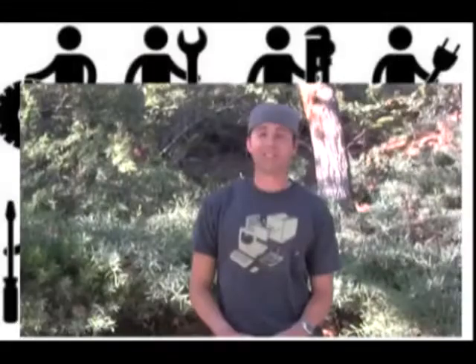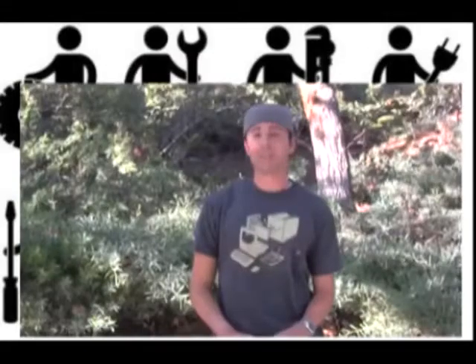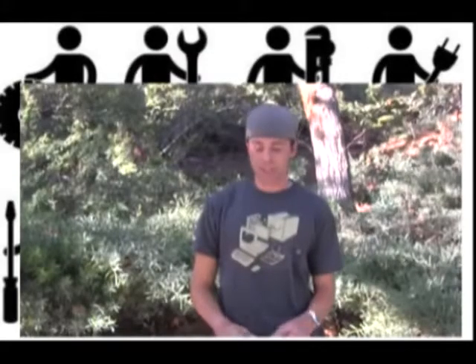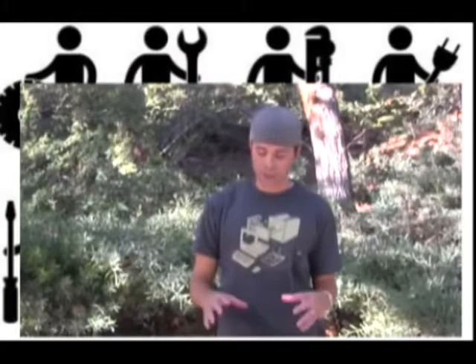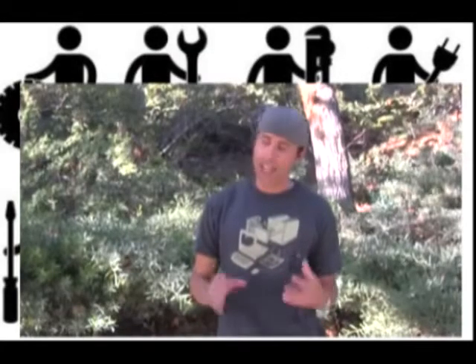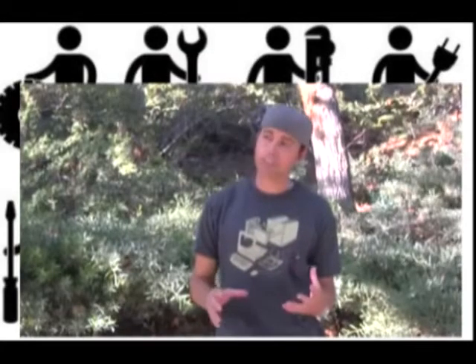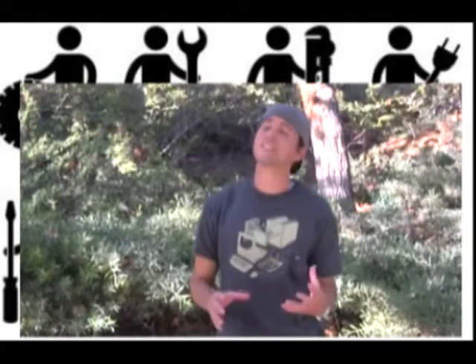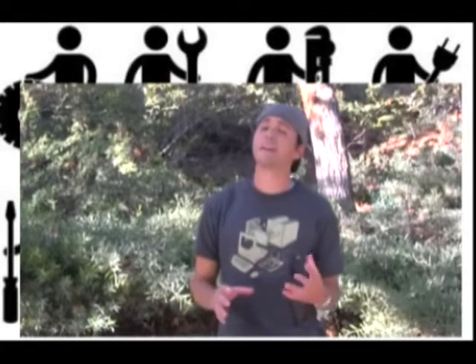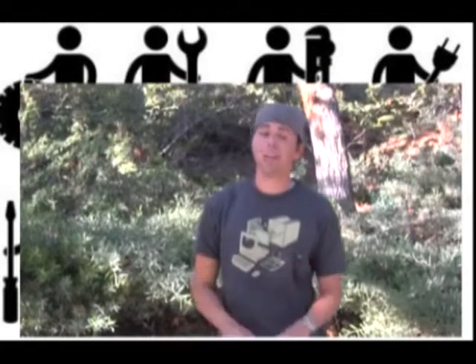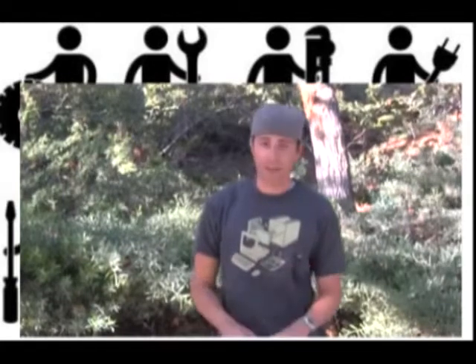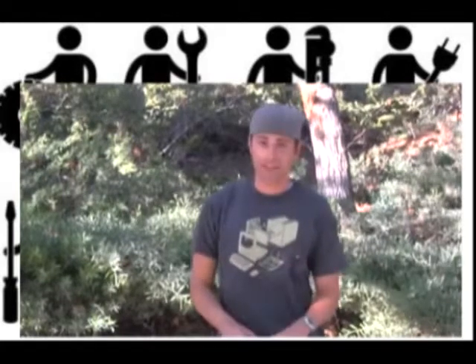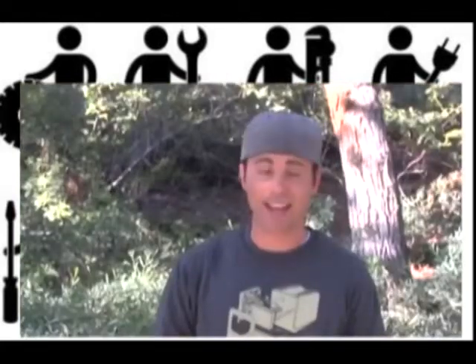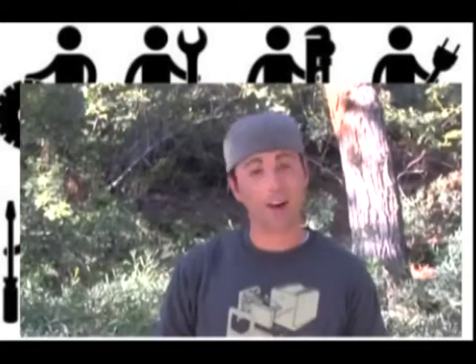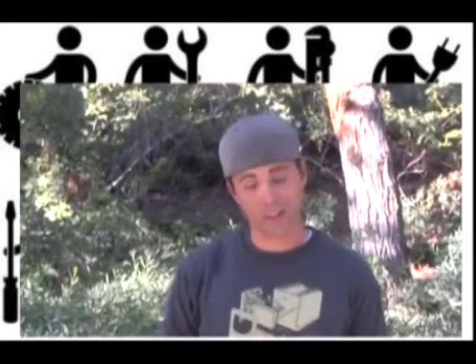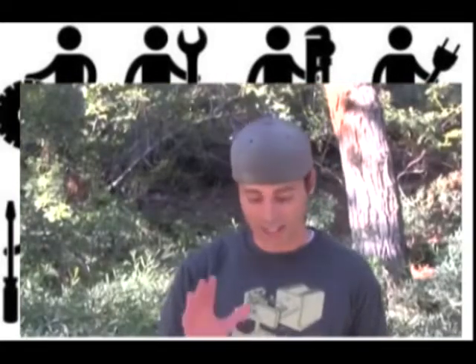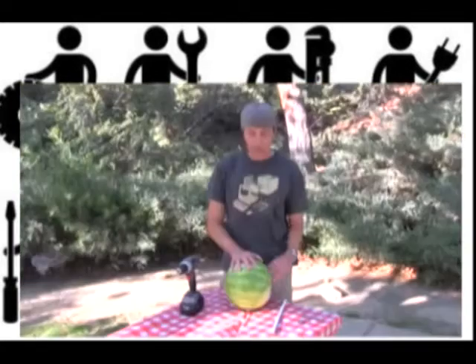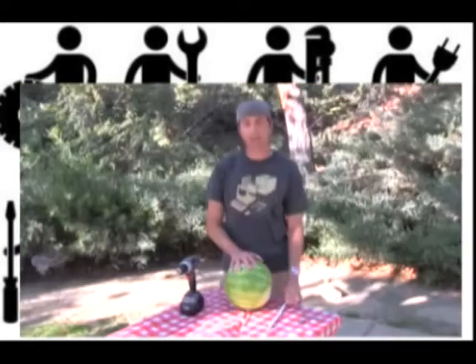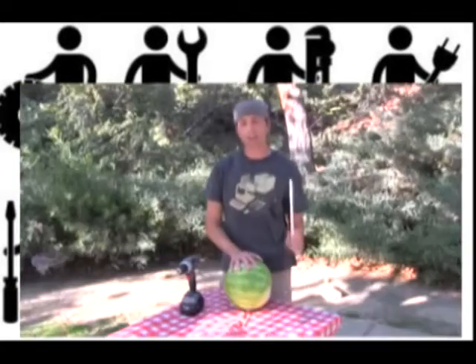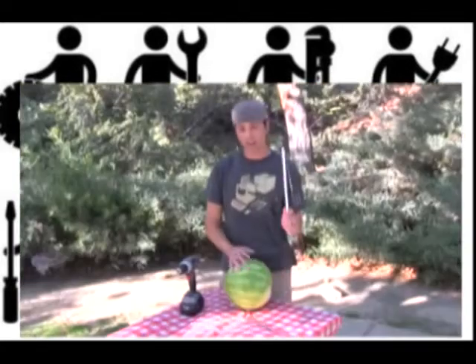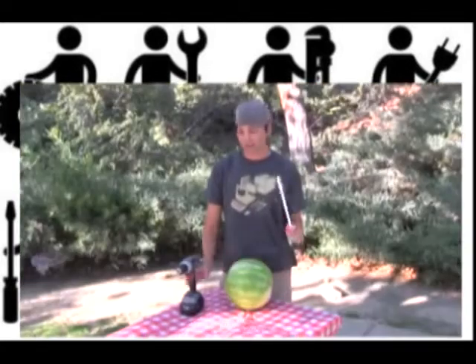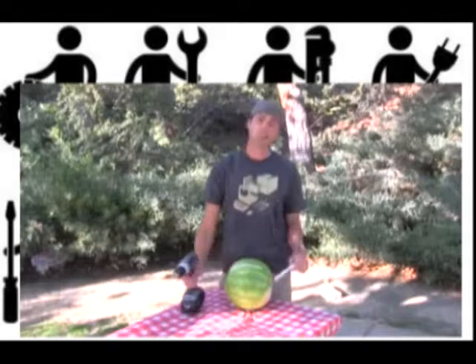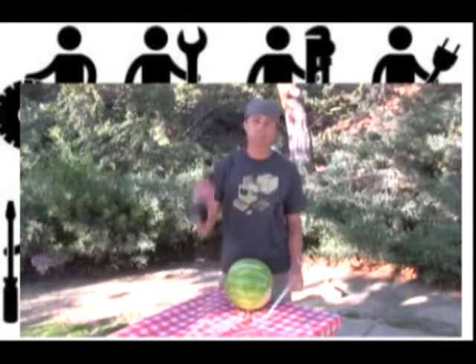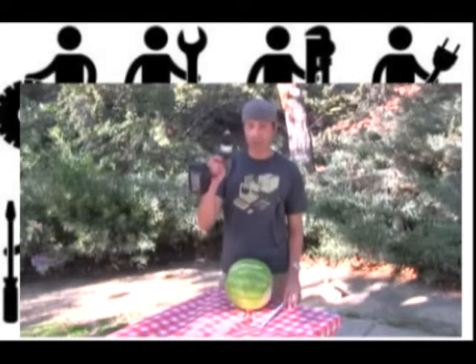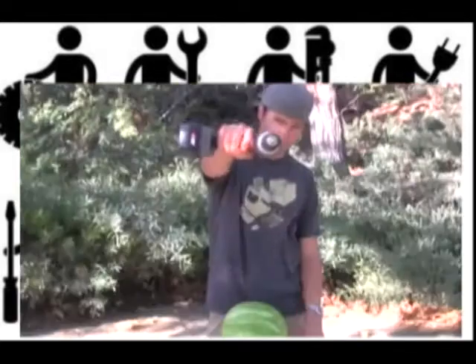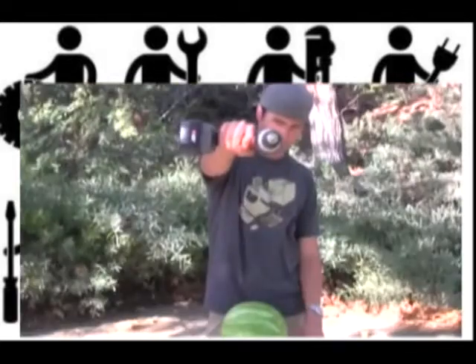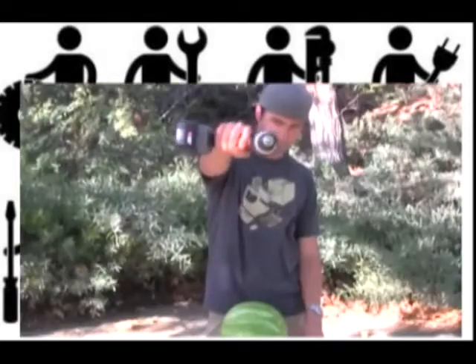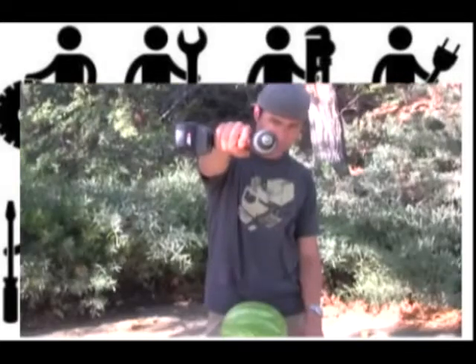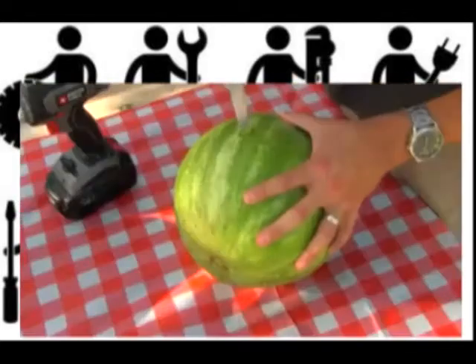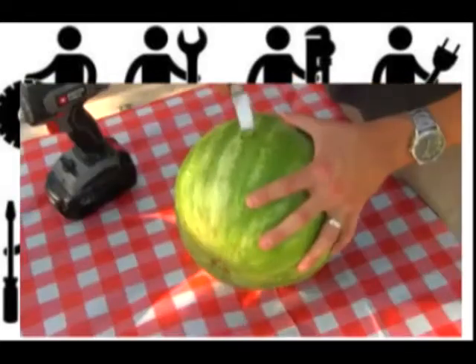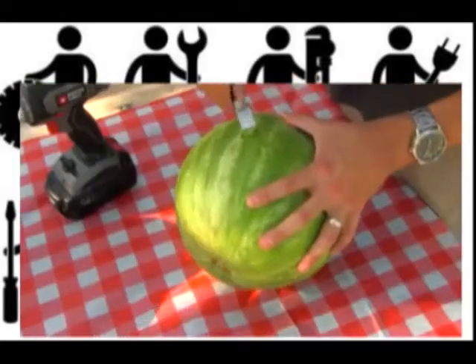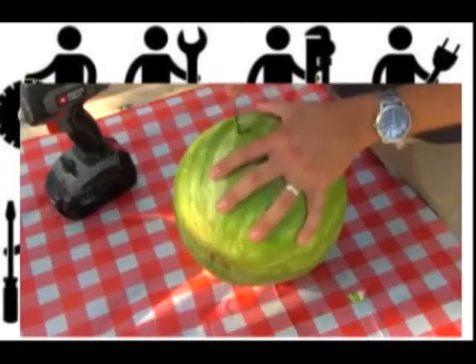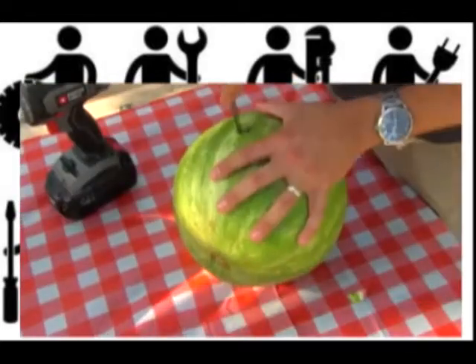Here's a trick to show up to that last picnic of the summertime like a boss, and all you're gonna need is a watermelon, a coat hanger, and a drill.